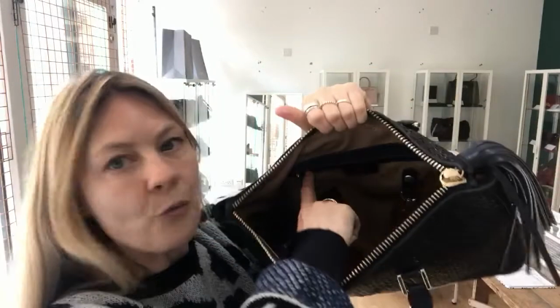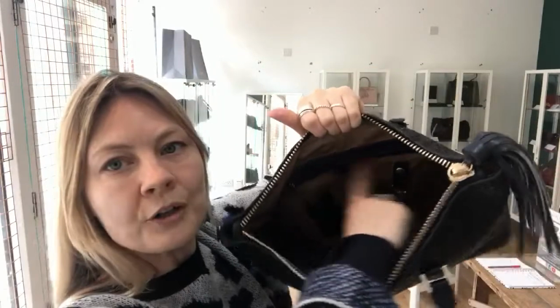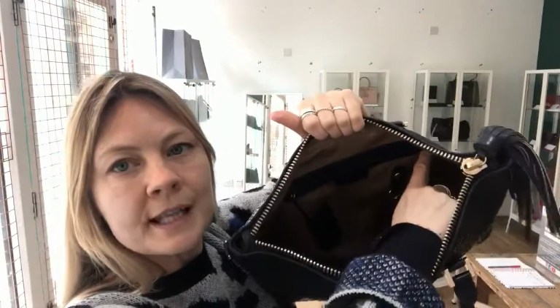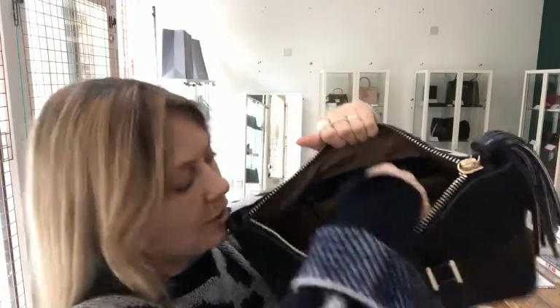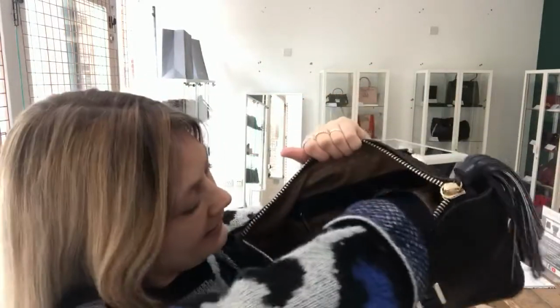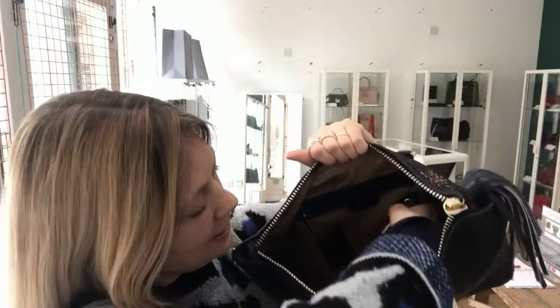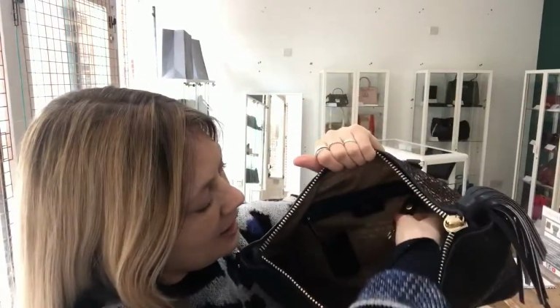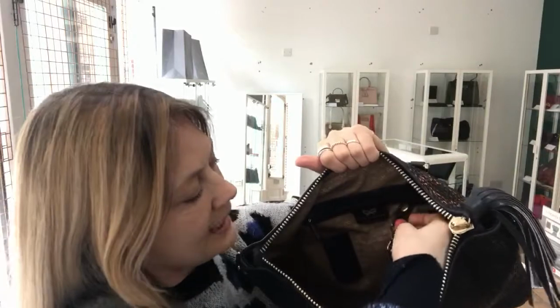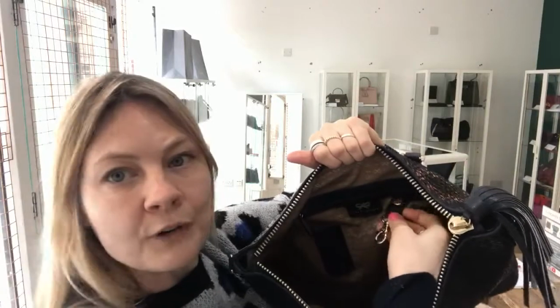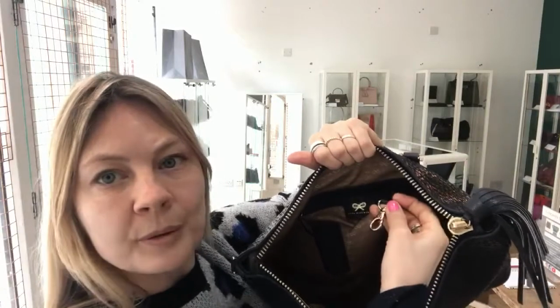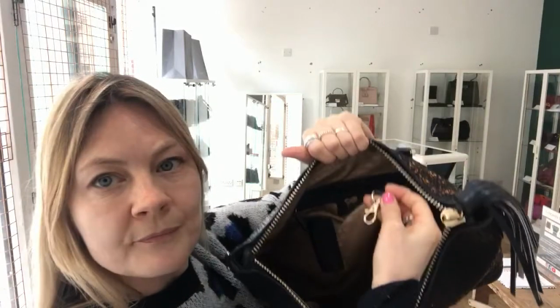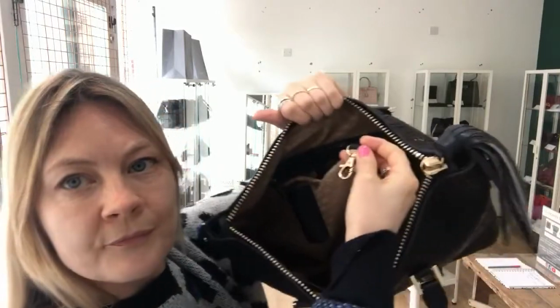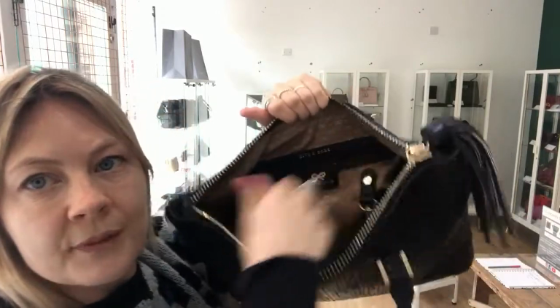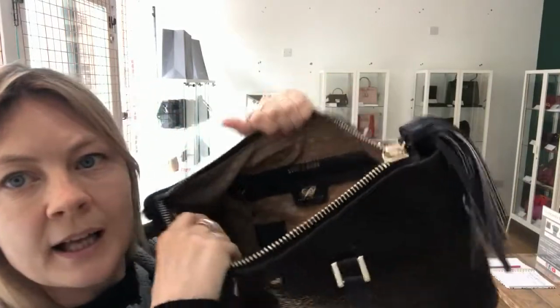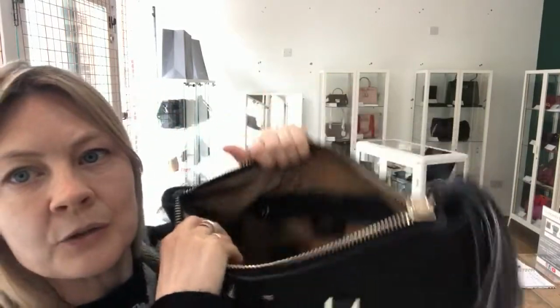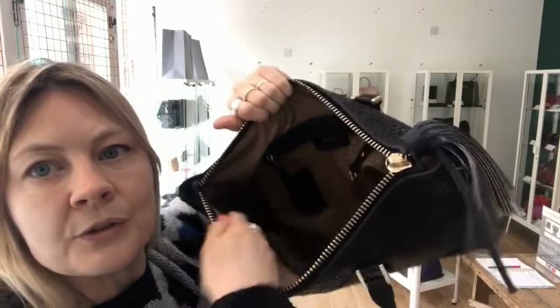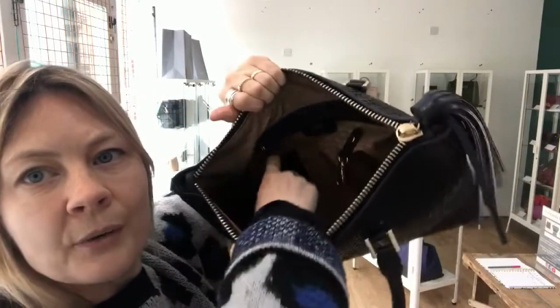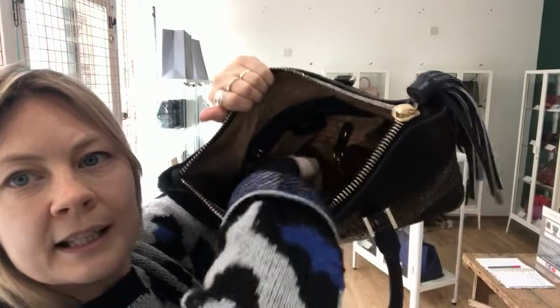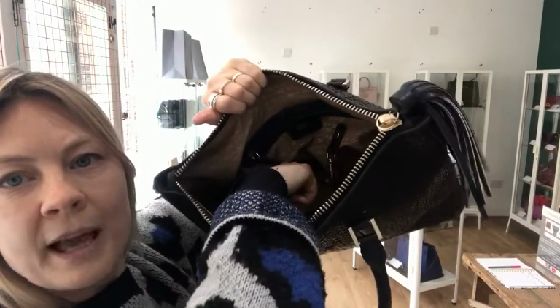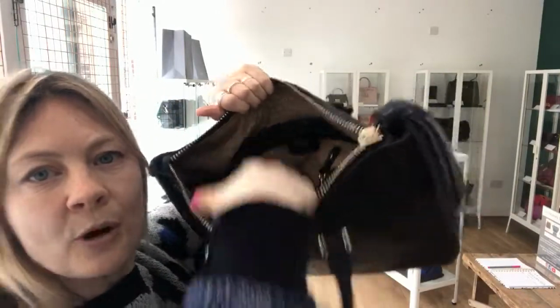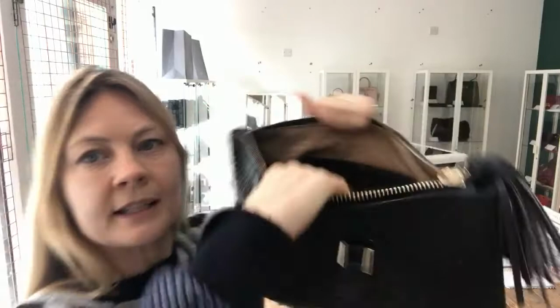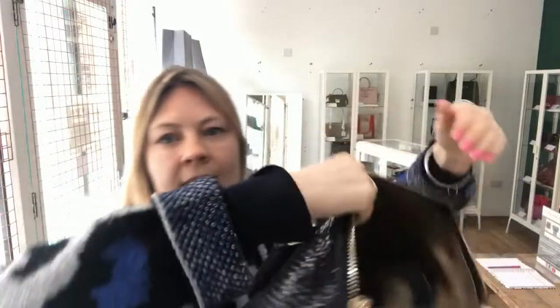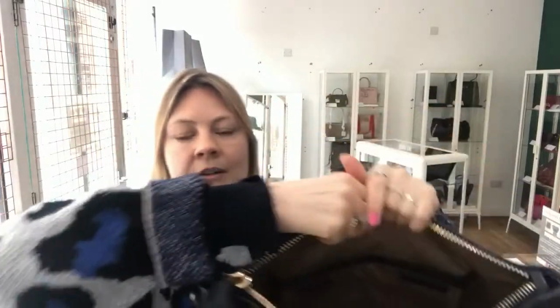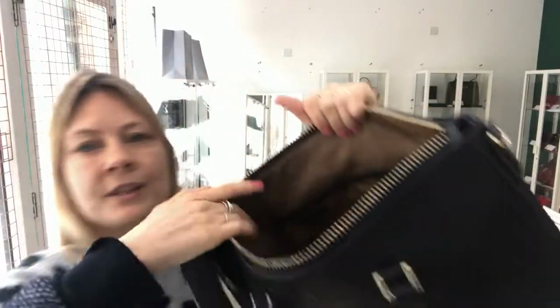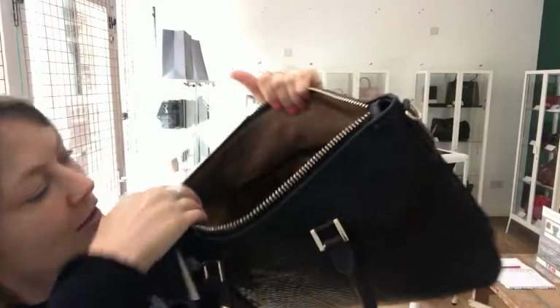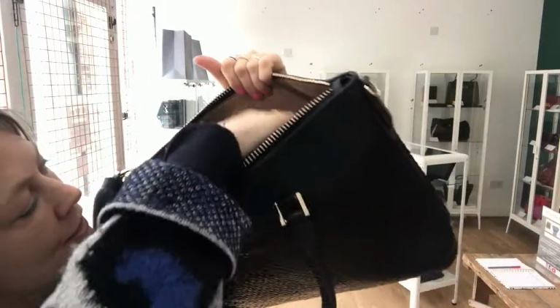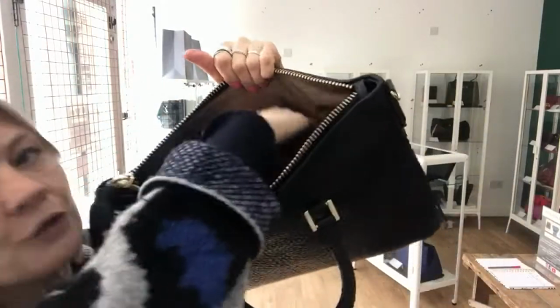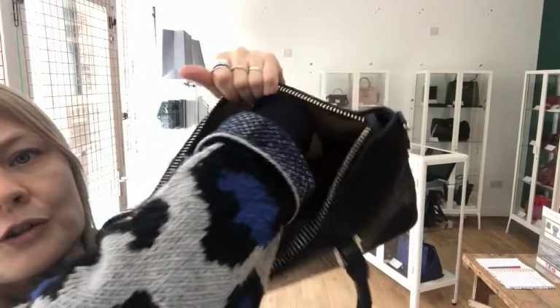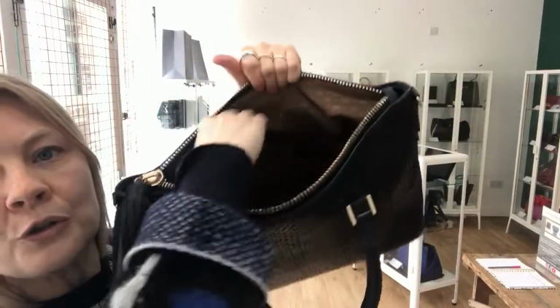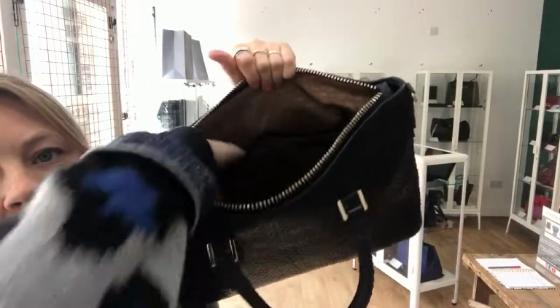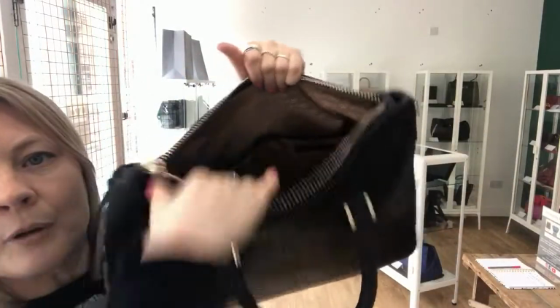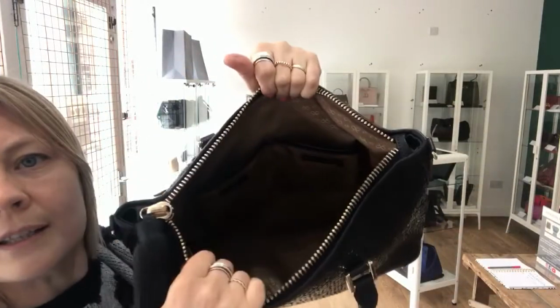You've got one zipped pocket, a key fob, a little pen pocket, and then on this side you've got two flat pockets.